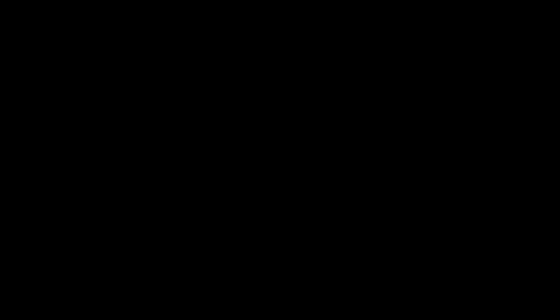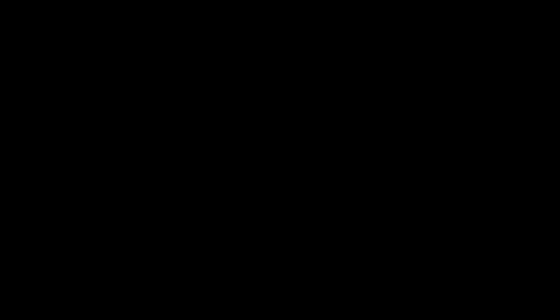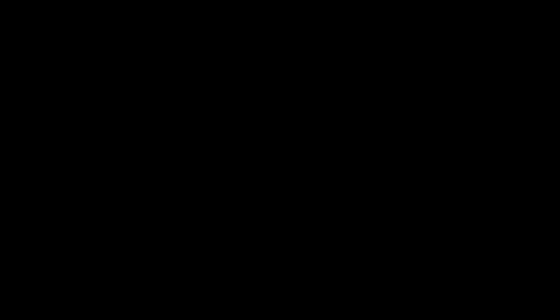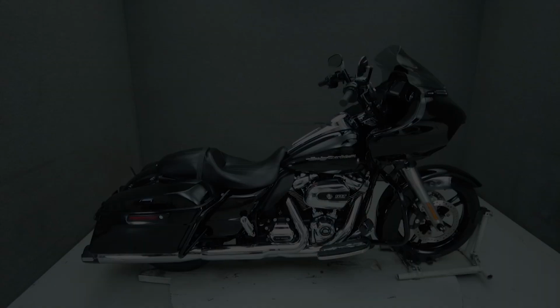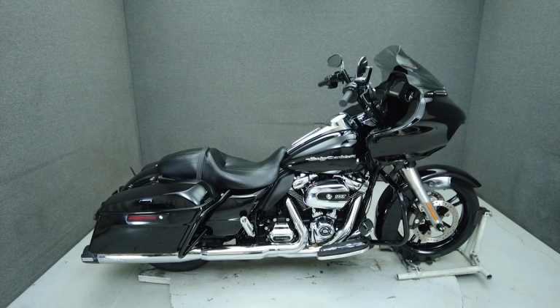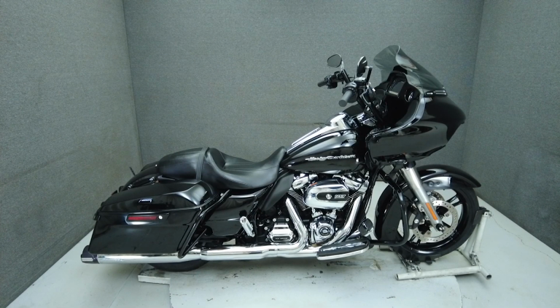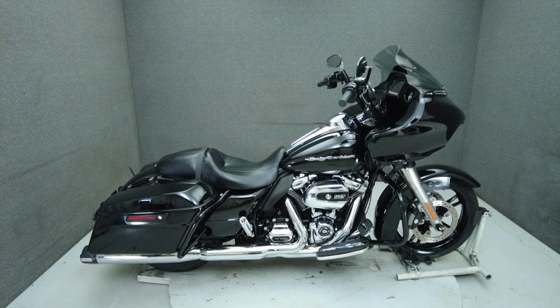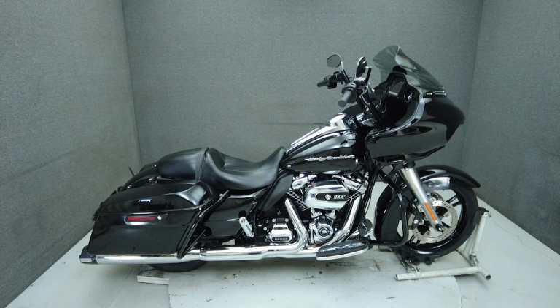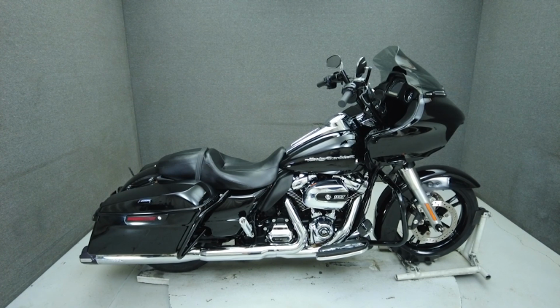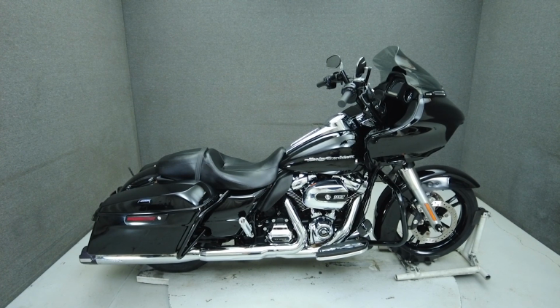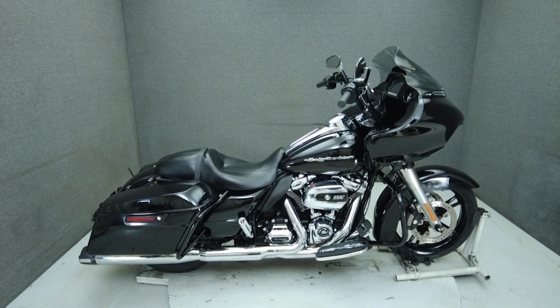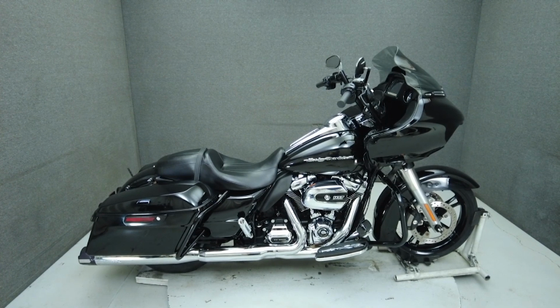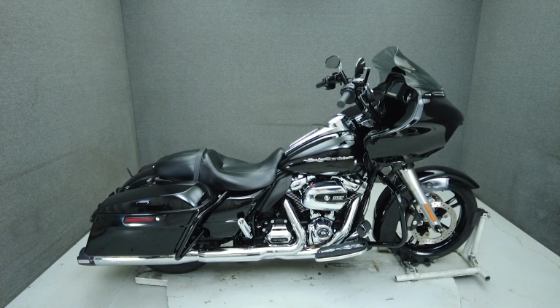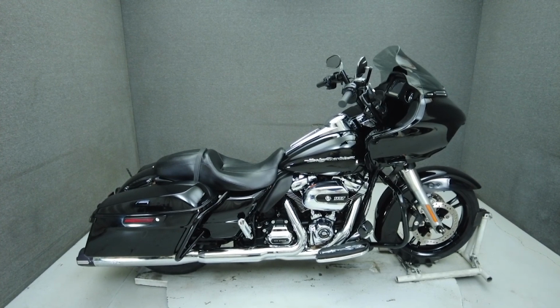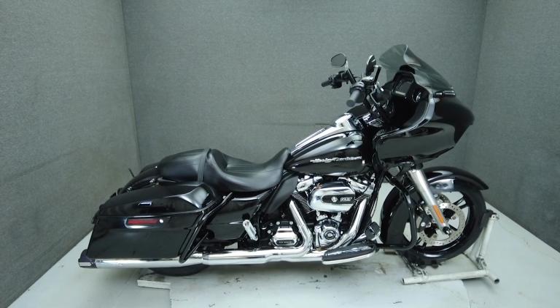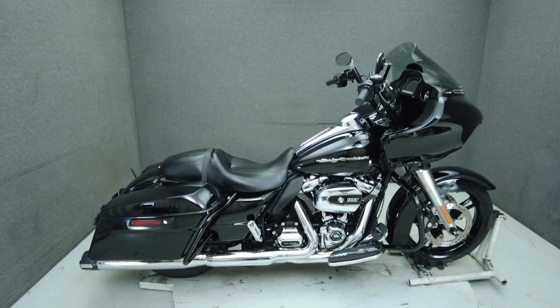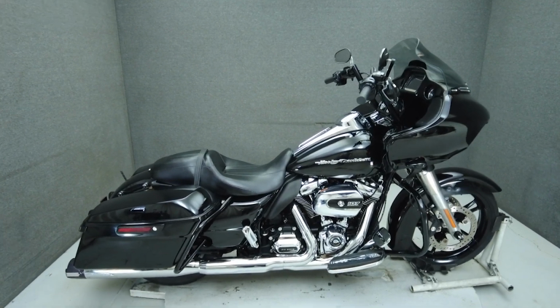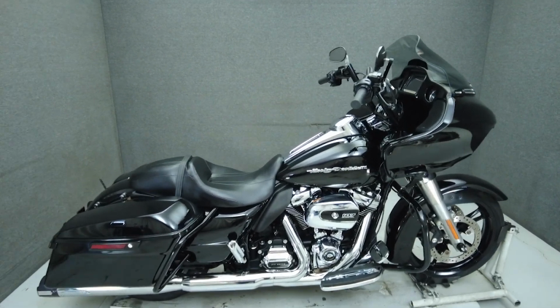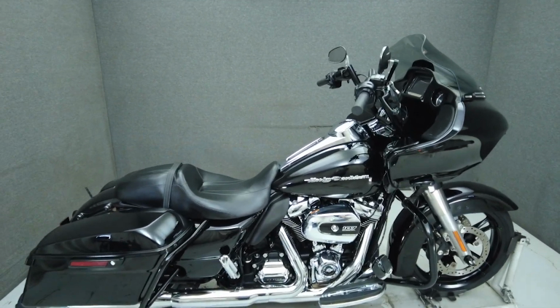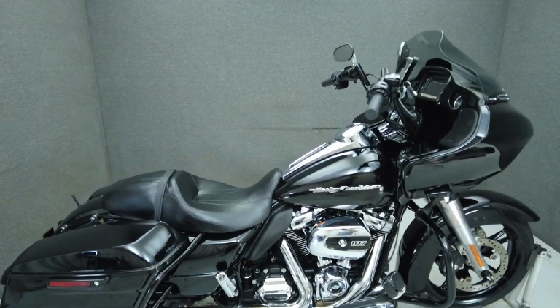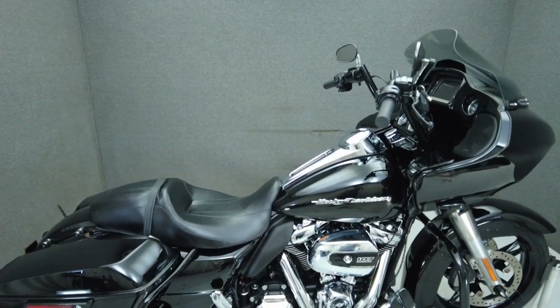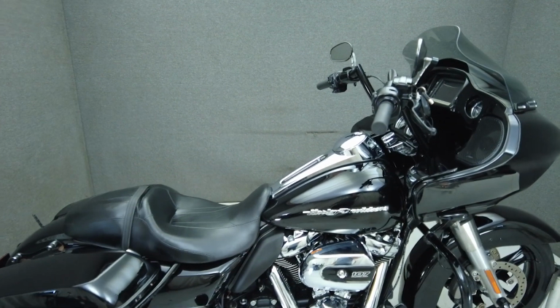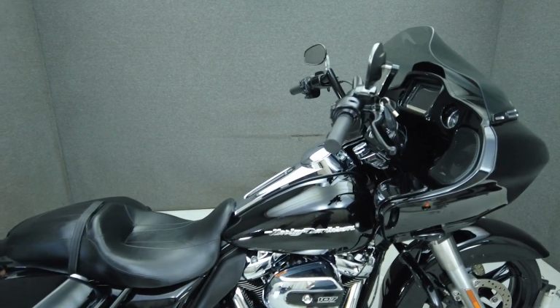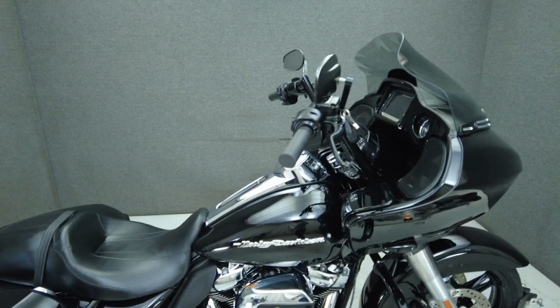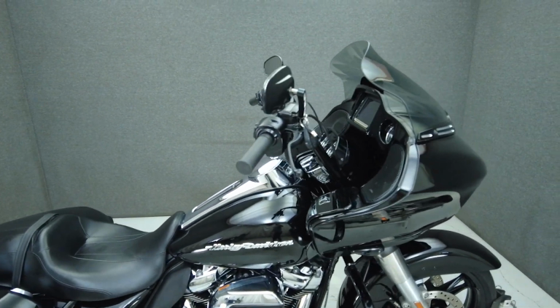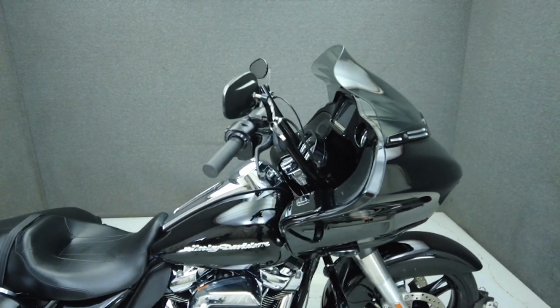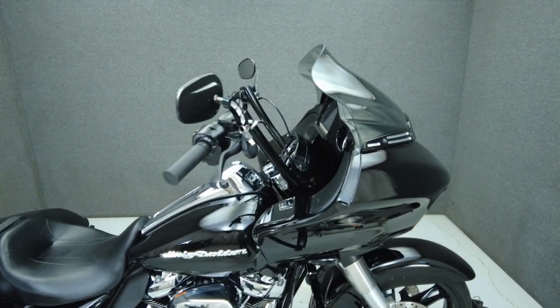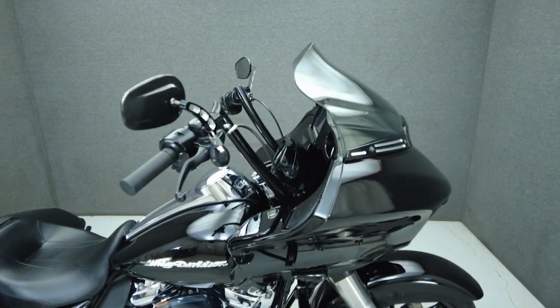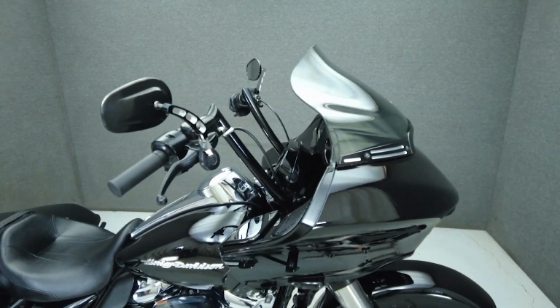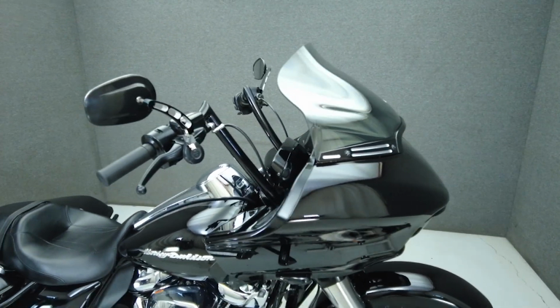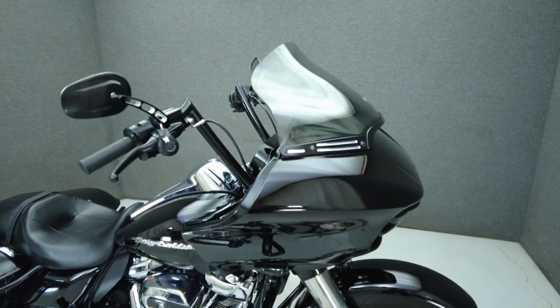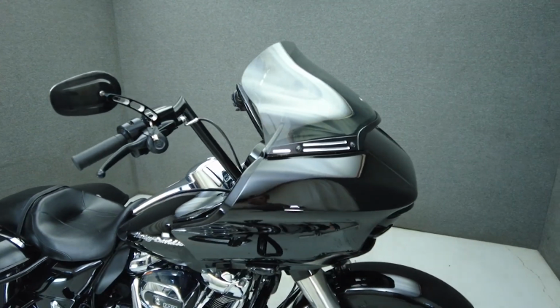Hey everyone, this is Keegan from National Power Sports. This 2017 Harley-Davidson Roadglide Special with 21,773 miles runs well.